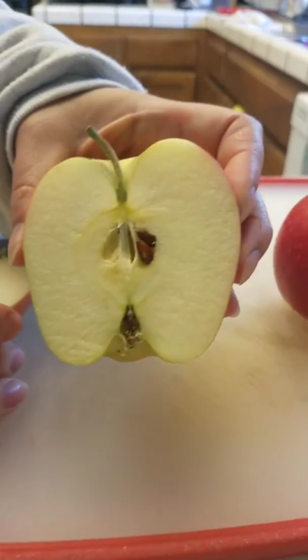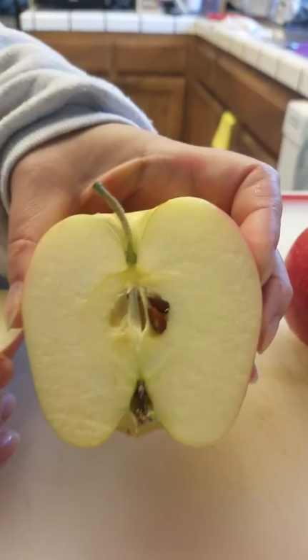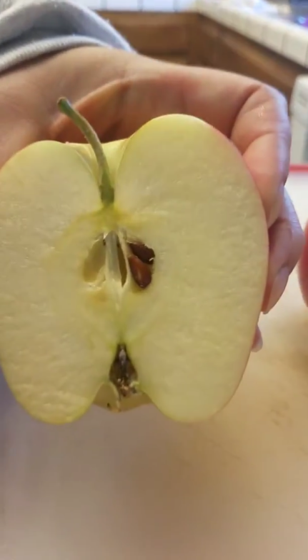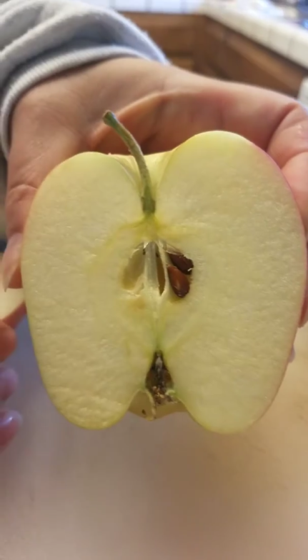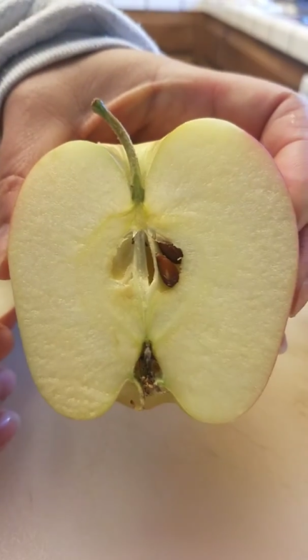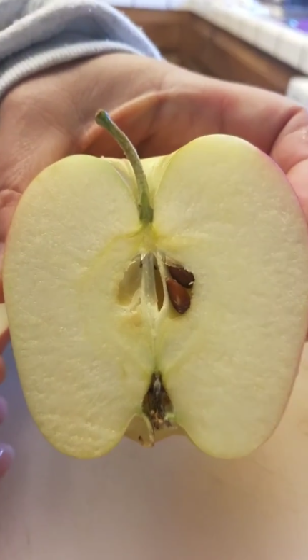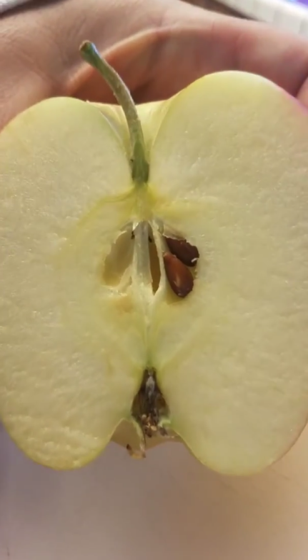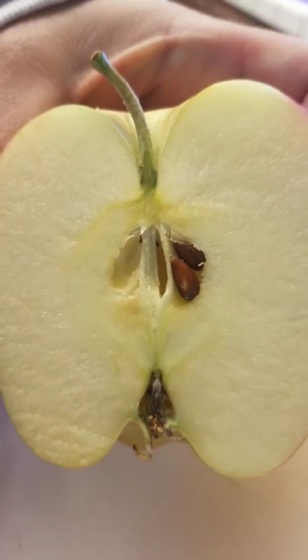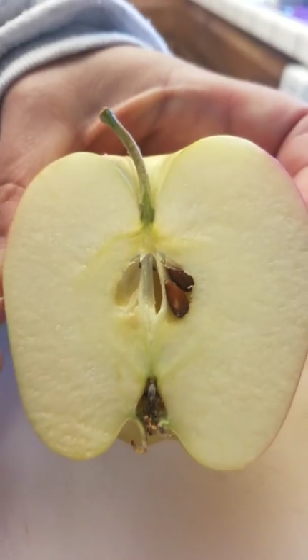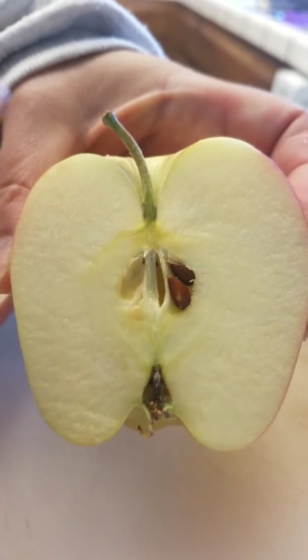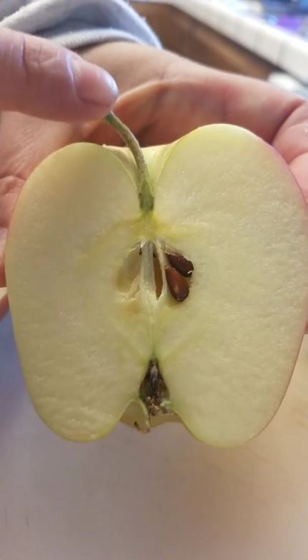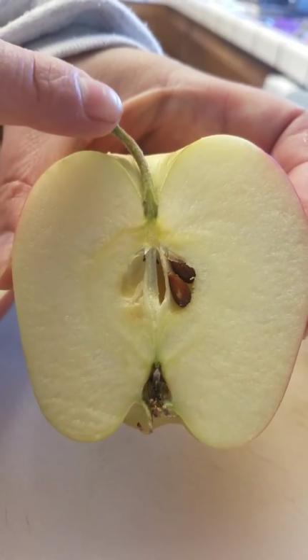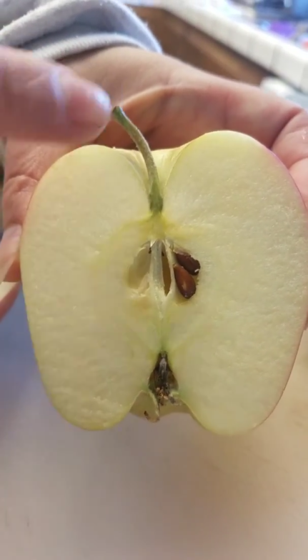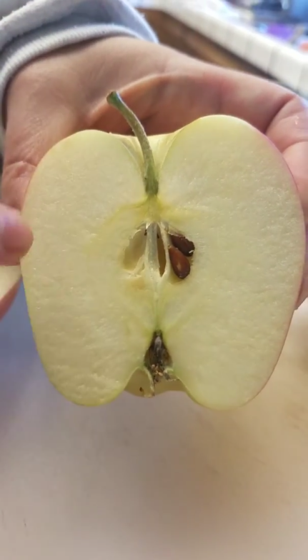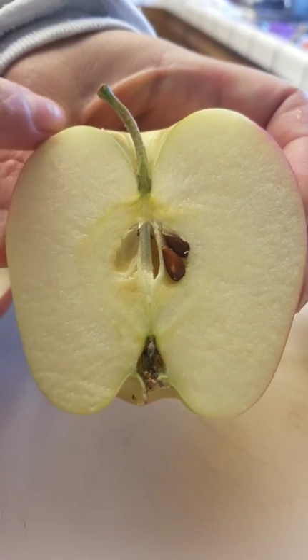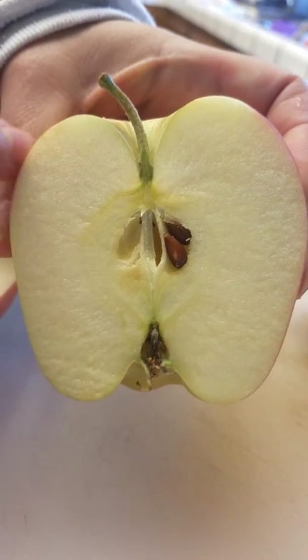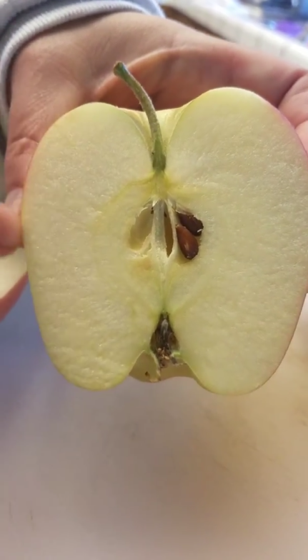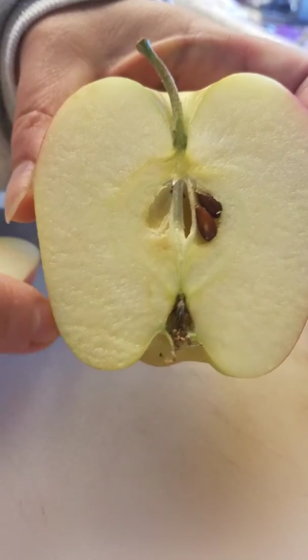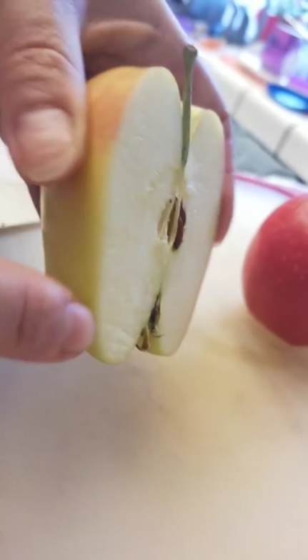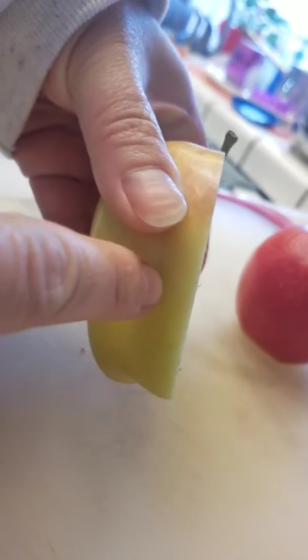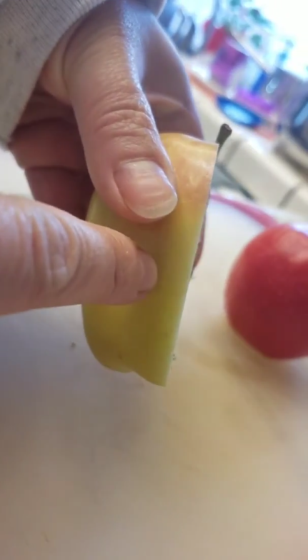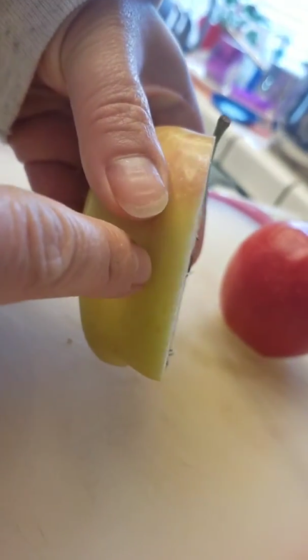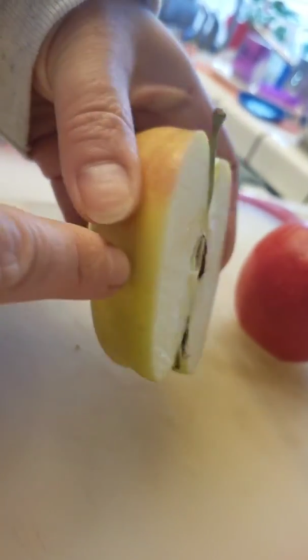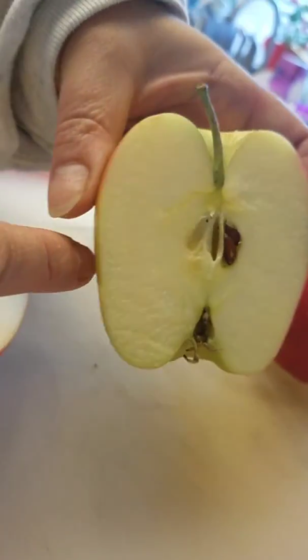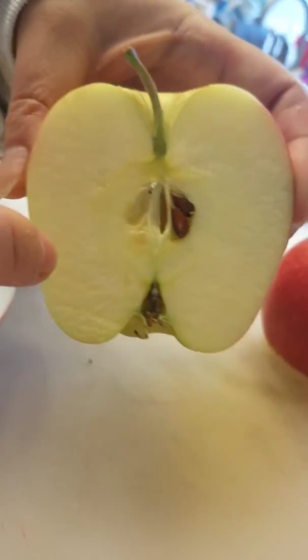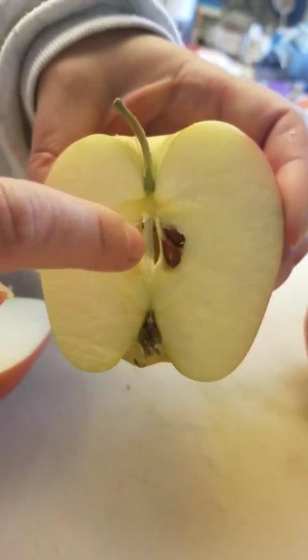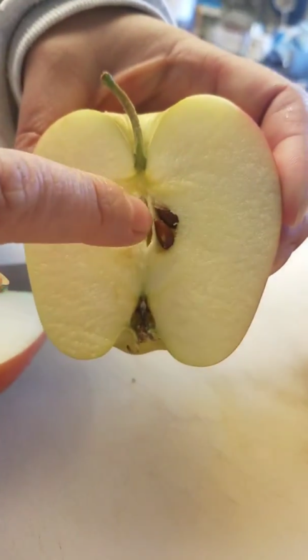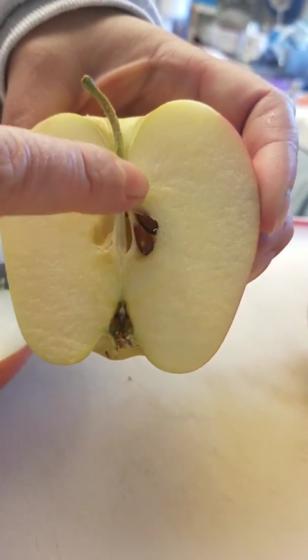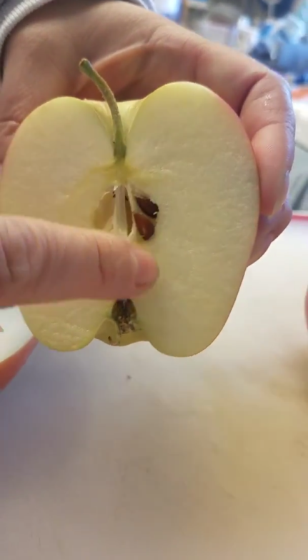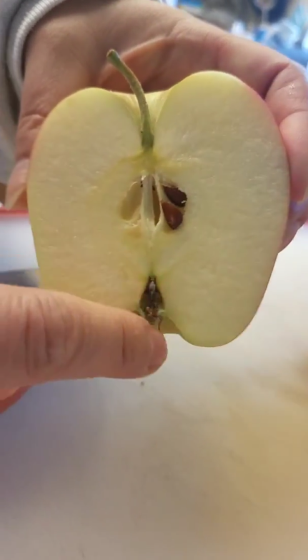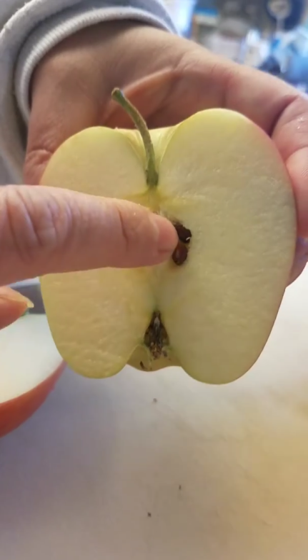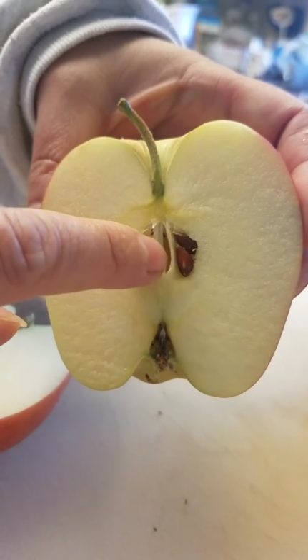Look at that. It looks kind of just like the picture, right? There's the stem. Here is the skin of the apple. It's hard to see because the skin of the apple is a different color. And this is the middle part and there's the seeds.